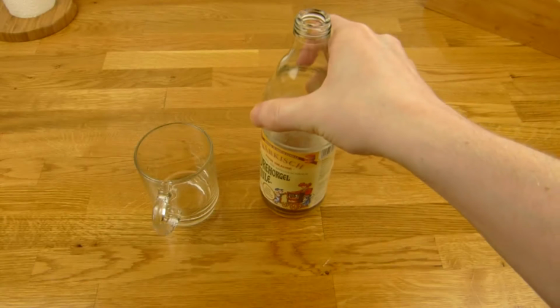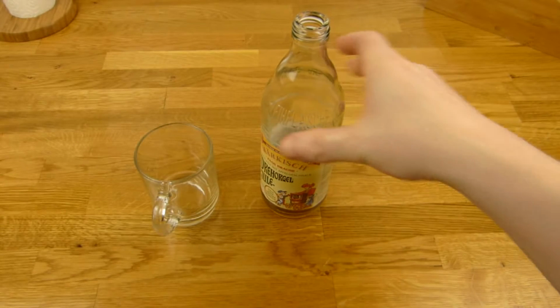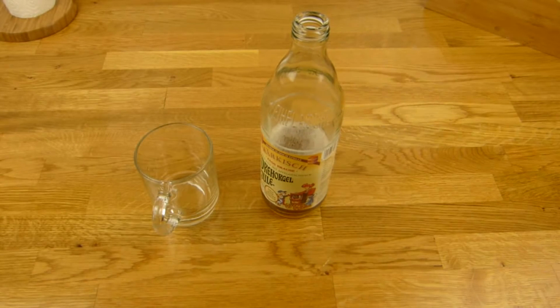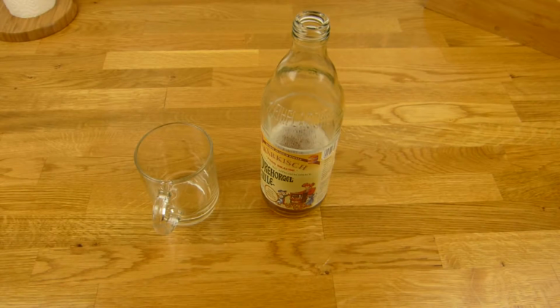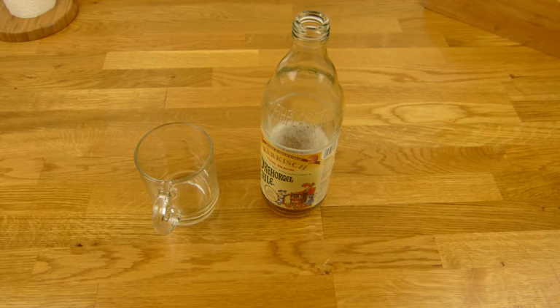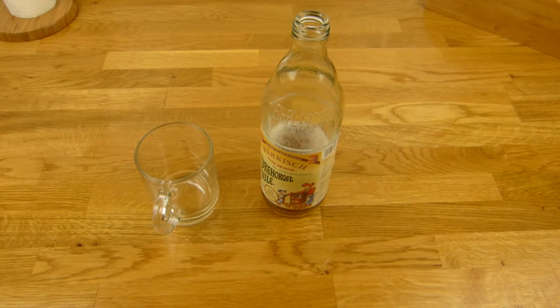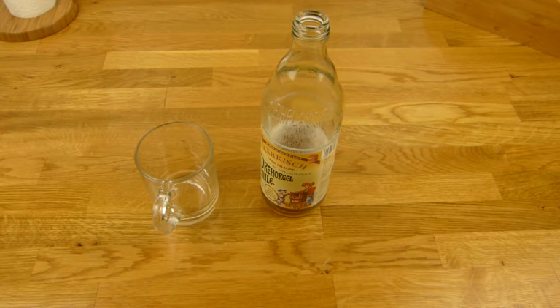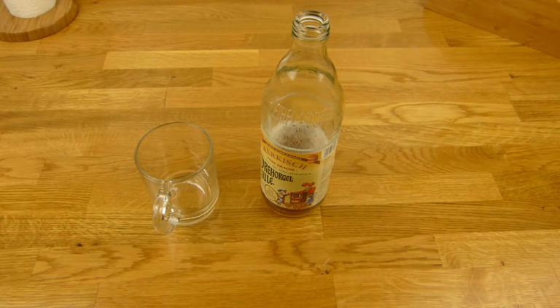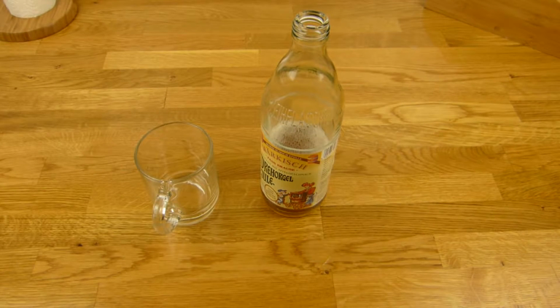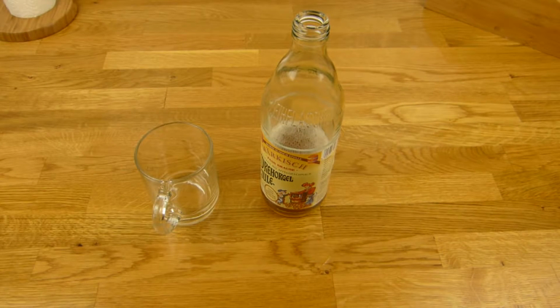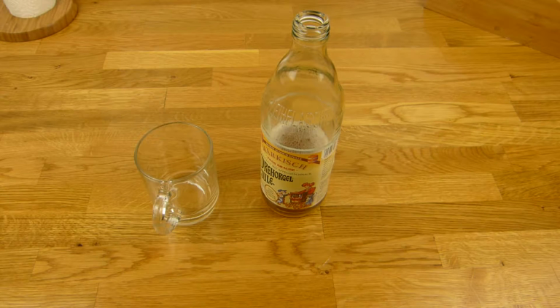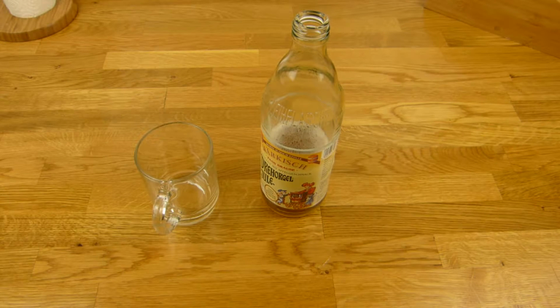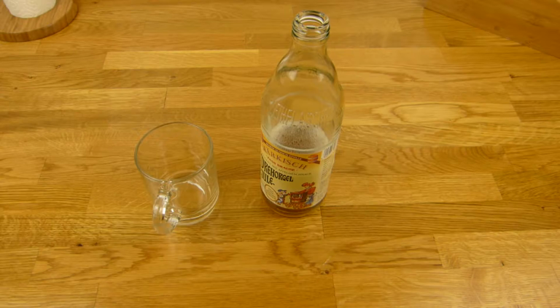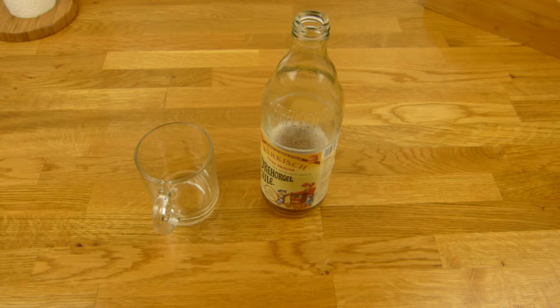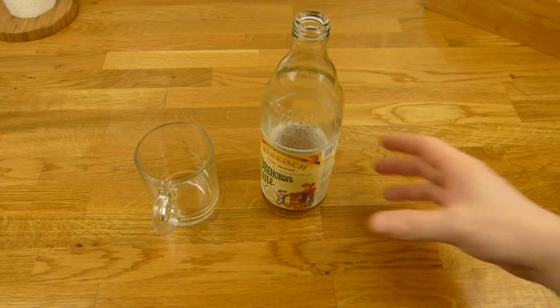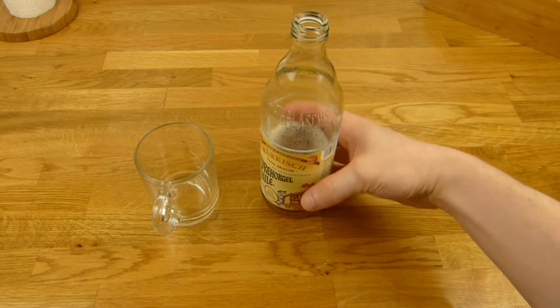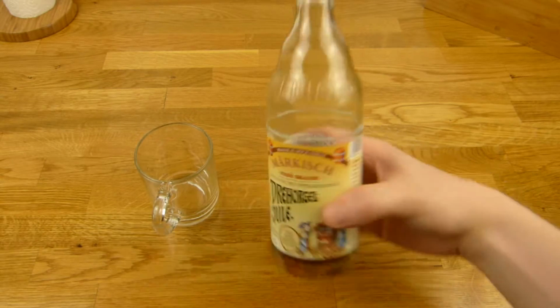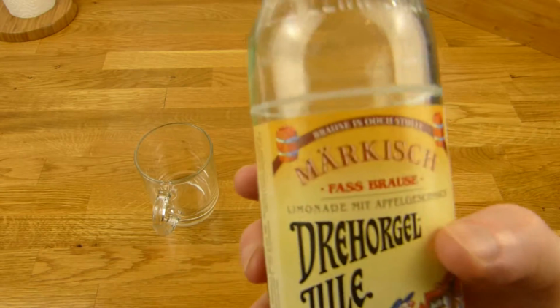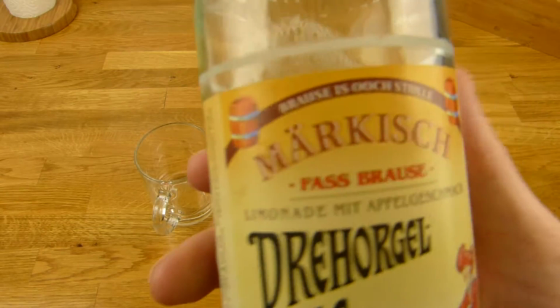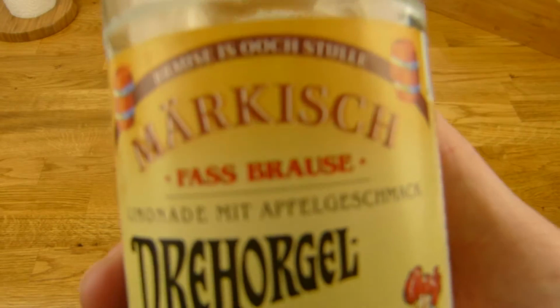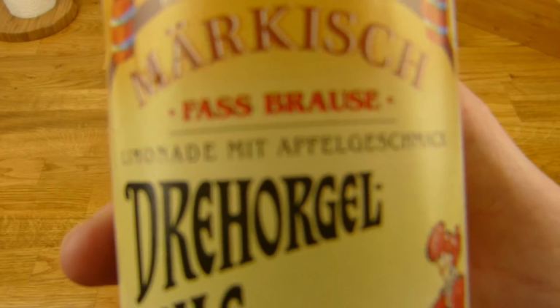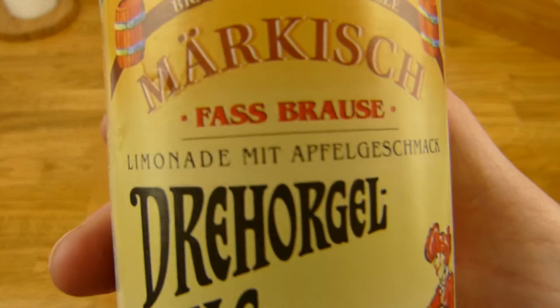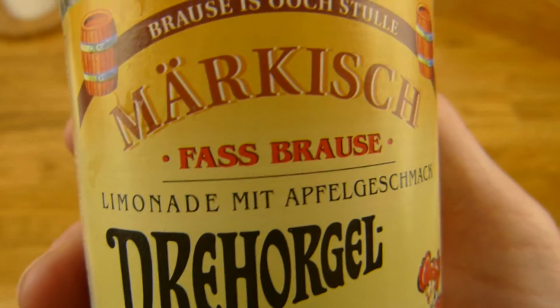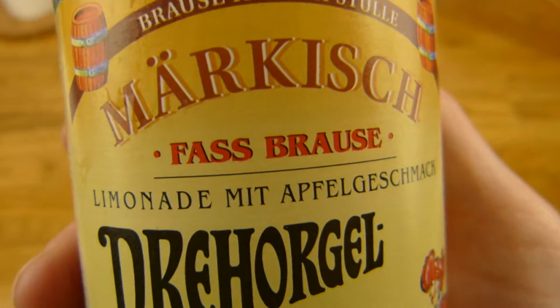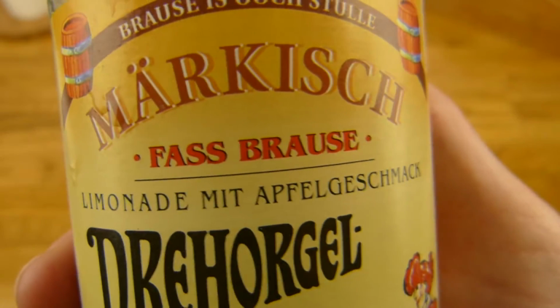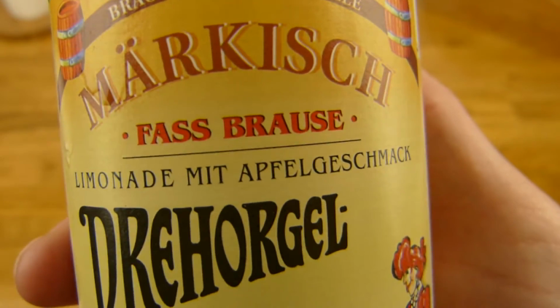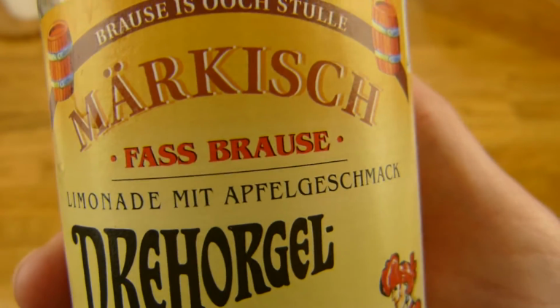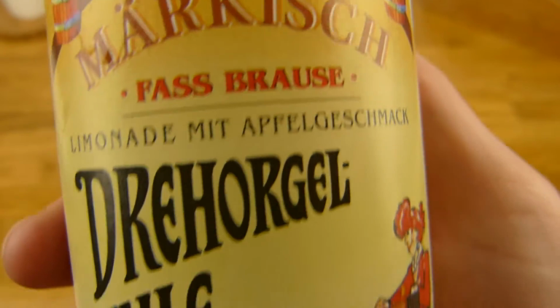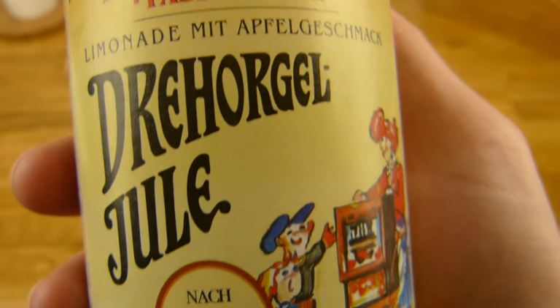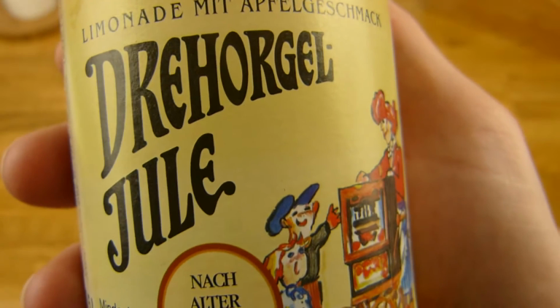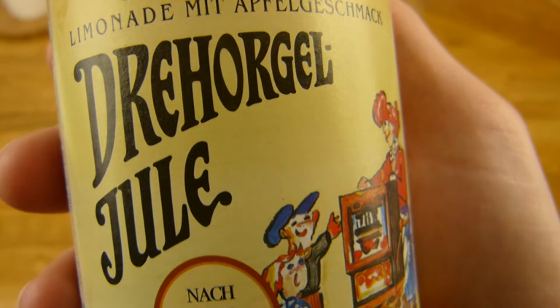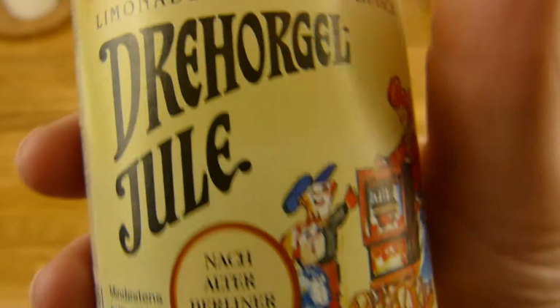Okay, thanks for watching. I'll continue in German. So, now we have Fassbrause — und das ist eine meiner Lieblings-Fassbrausen, nämlich von Märkisch die Drehorgel-Jule.